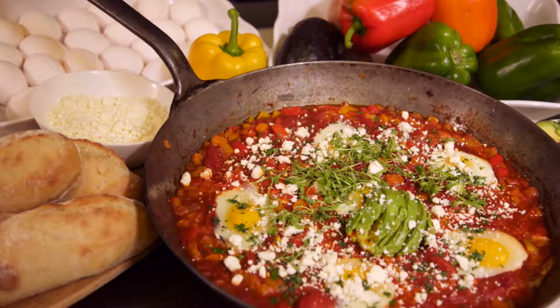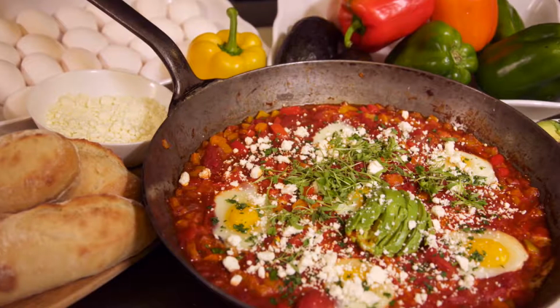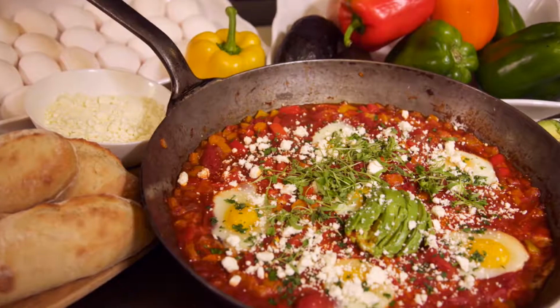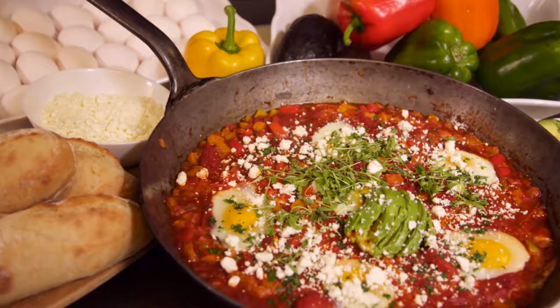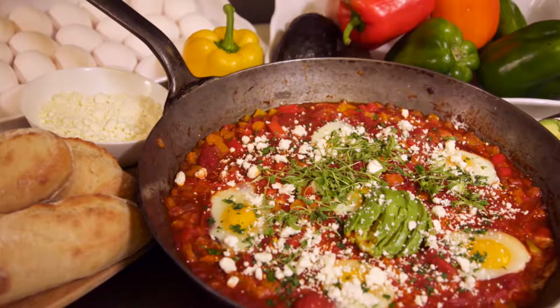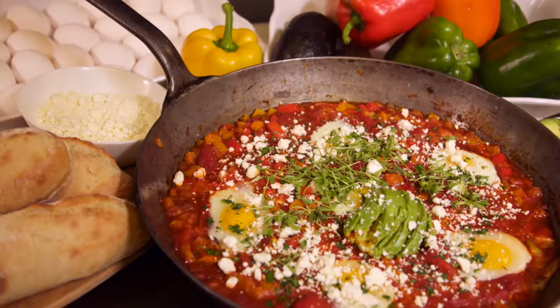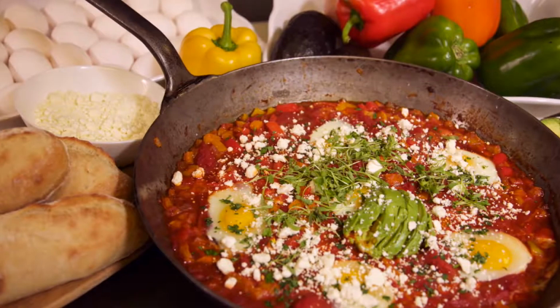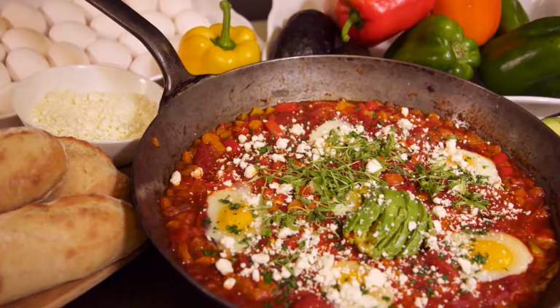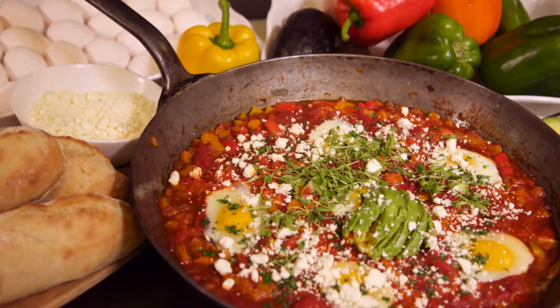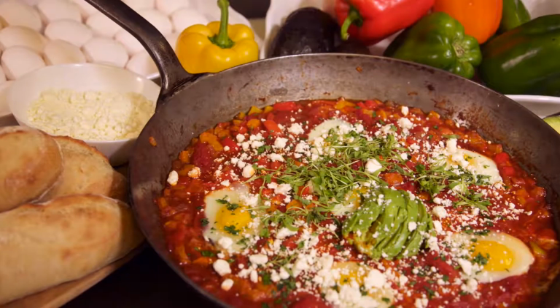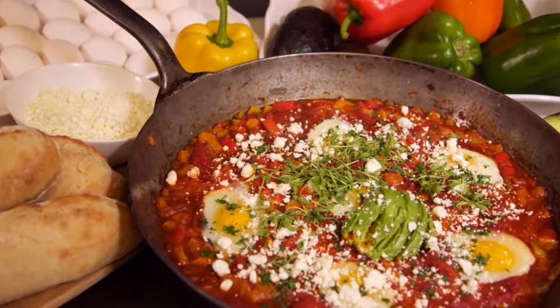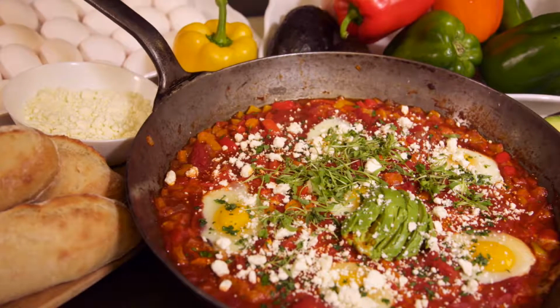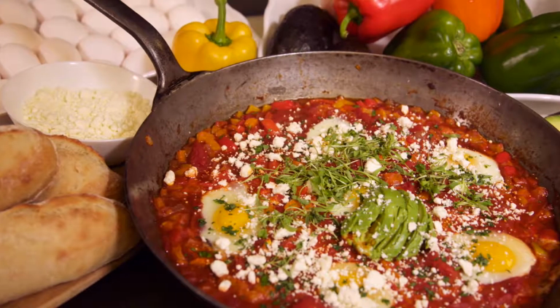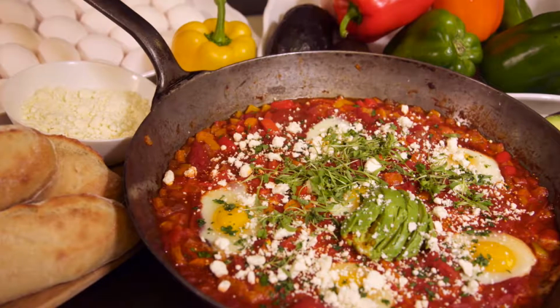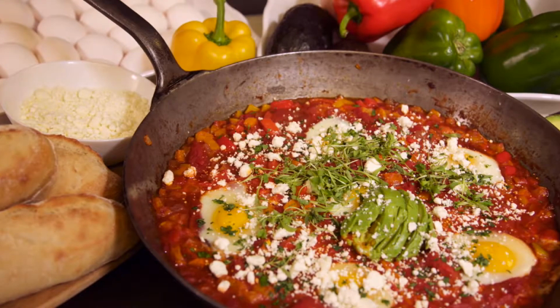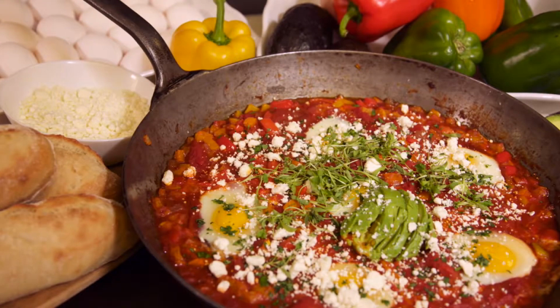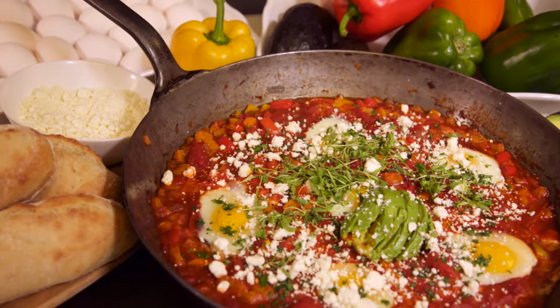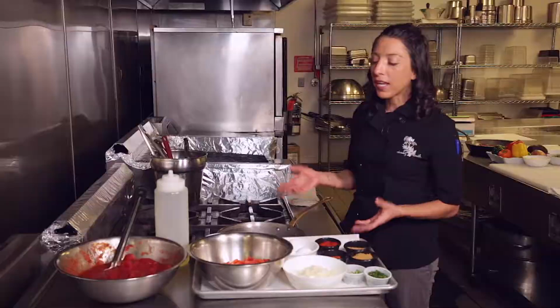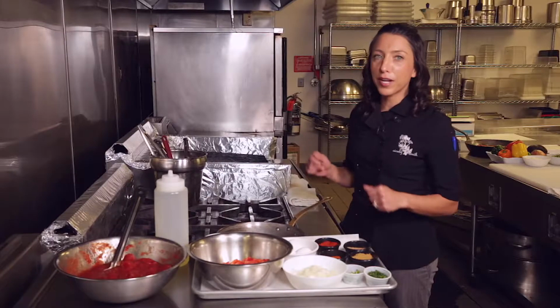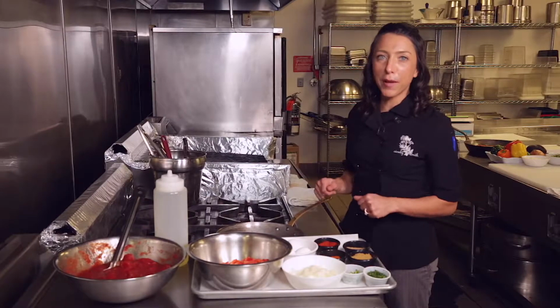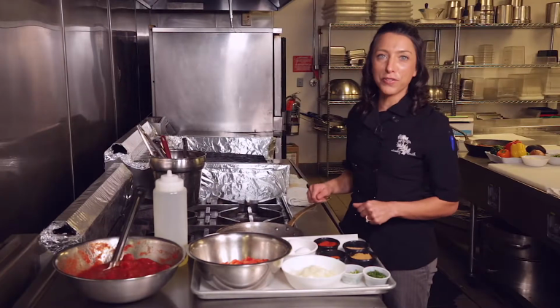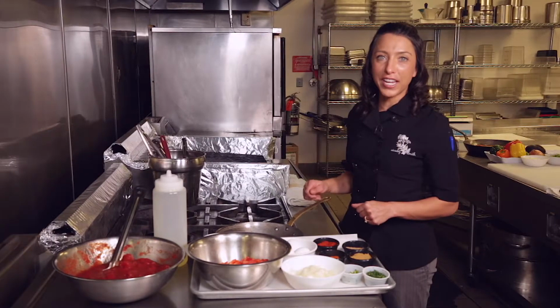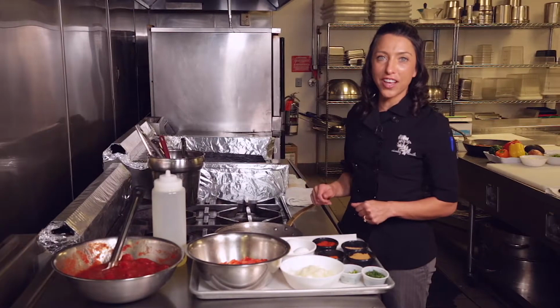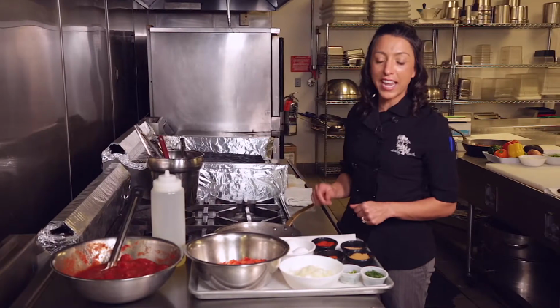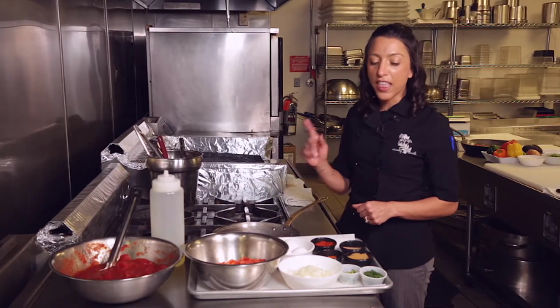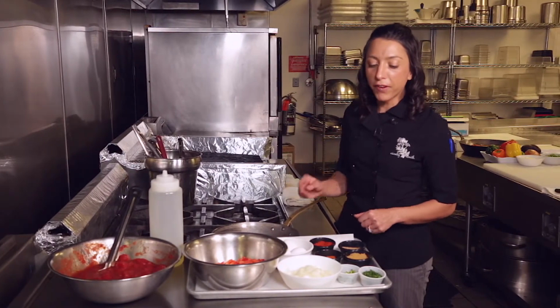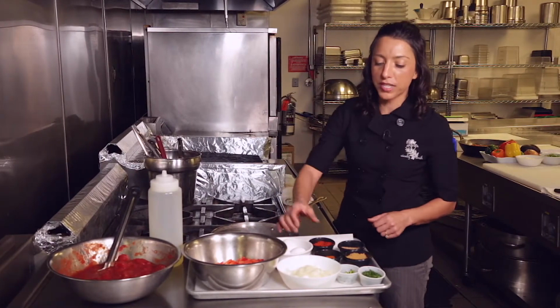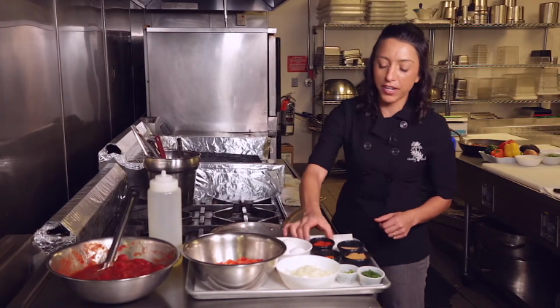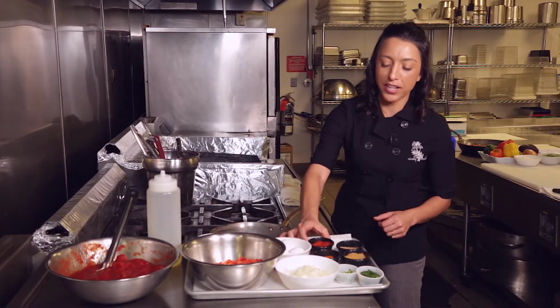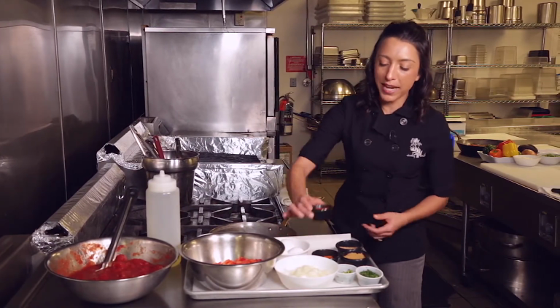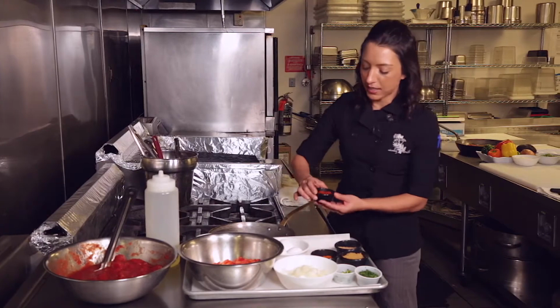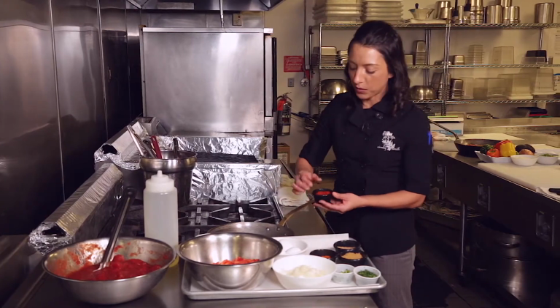Shakshuka is traditionally a Mediterranean and Middle Eastern dish. It has different variations all over the globe, and we're going to put a couple of those variations on it today. The first one is a variation on the spice that is used.